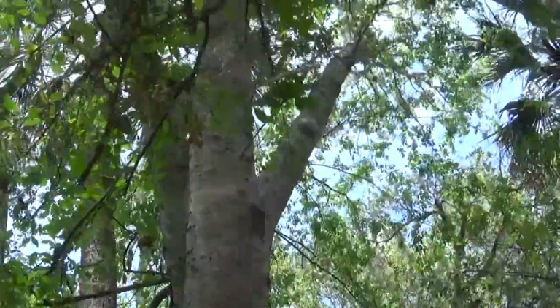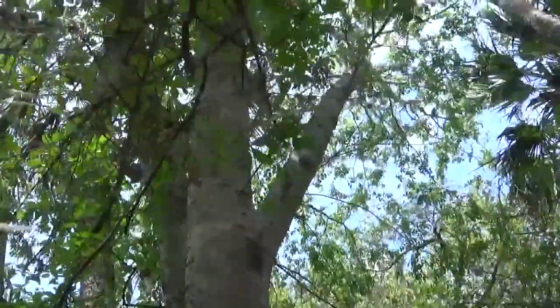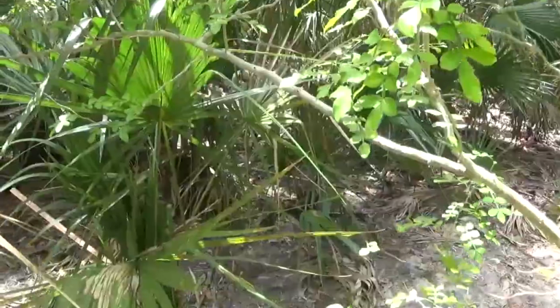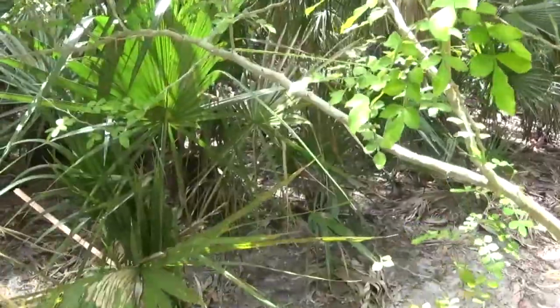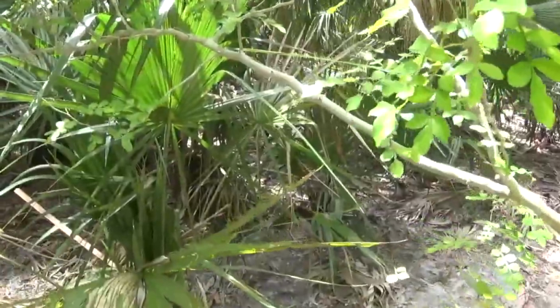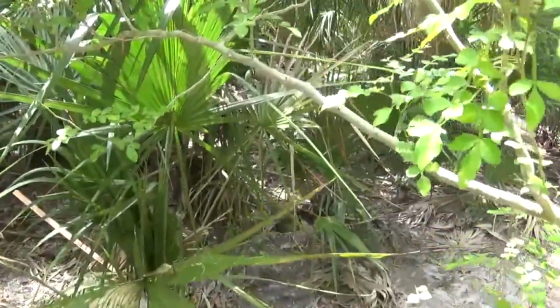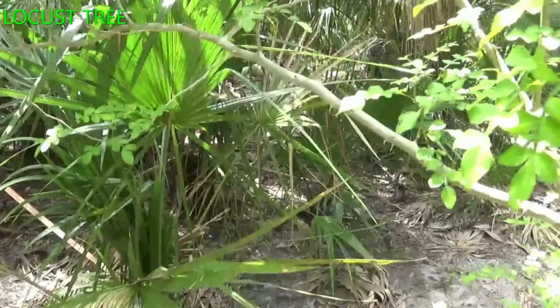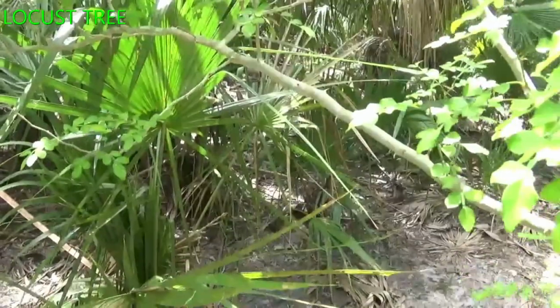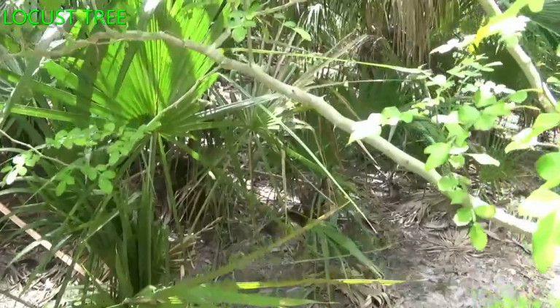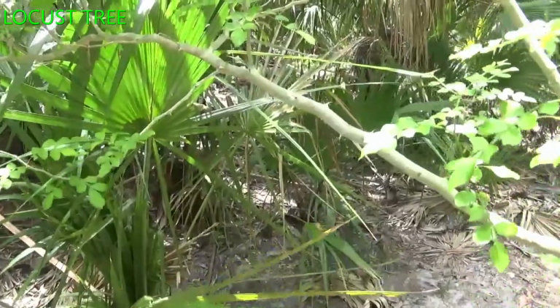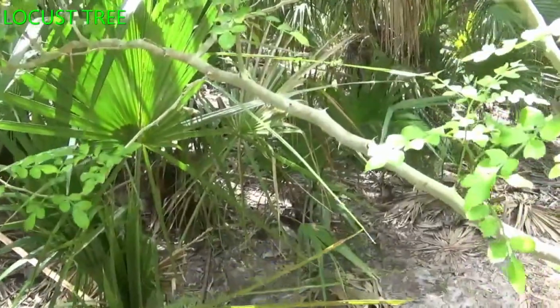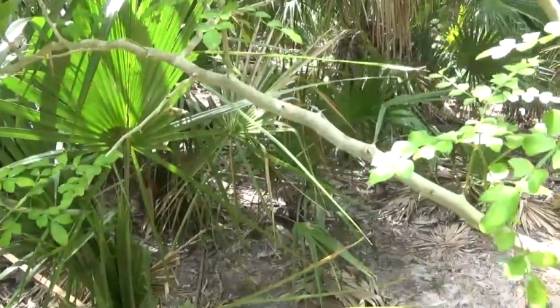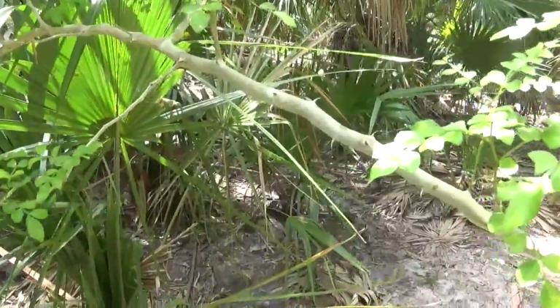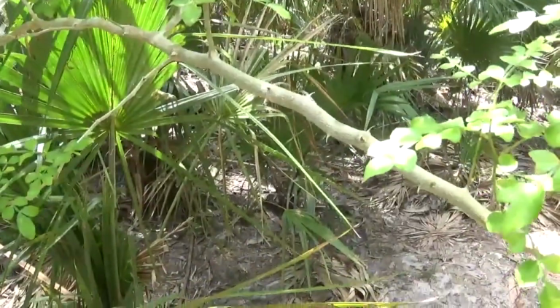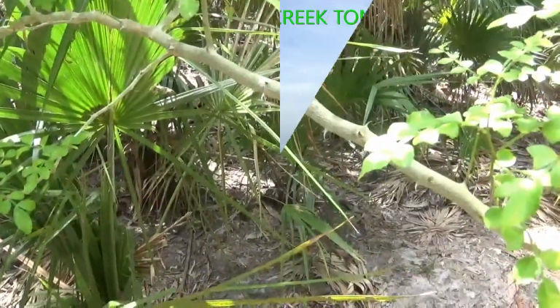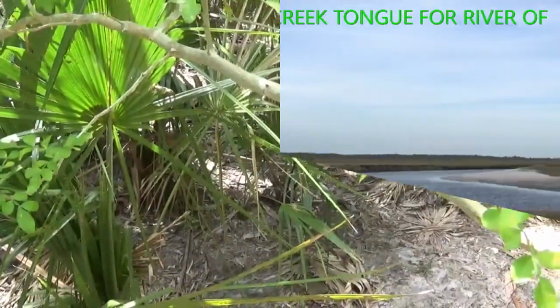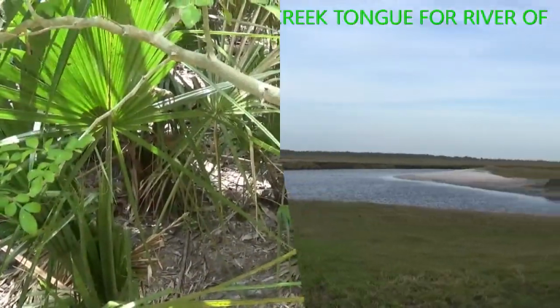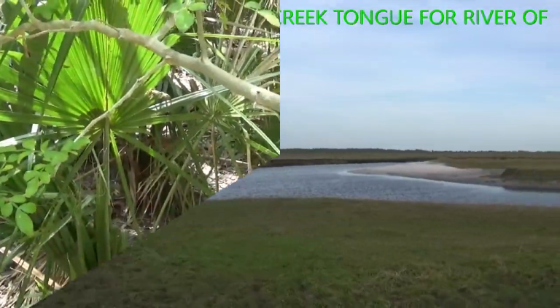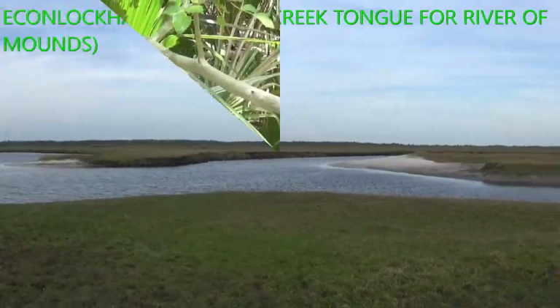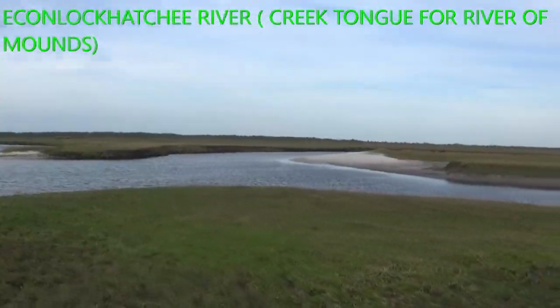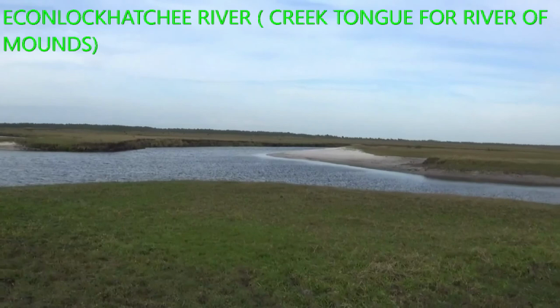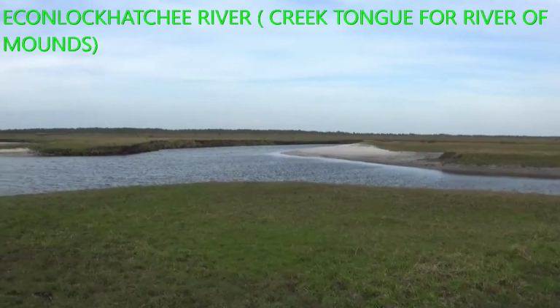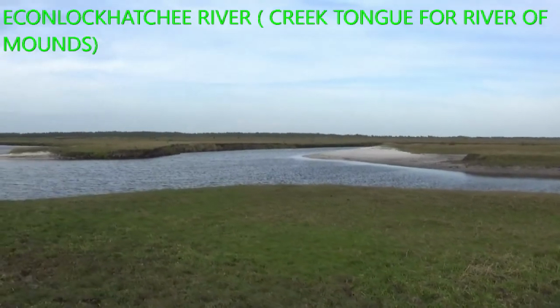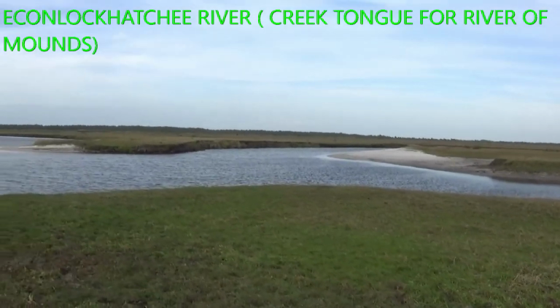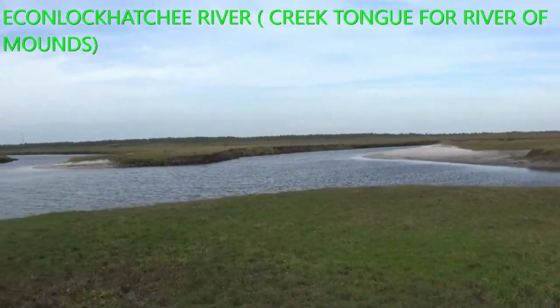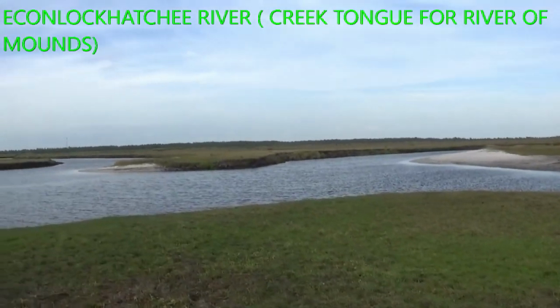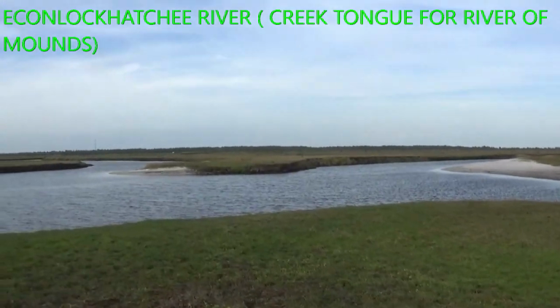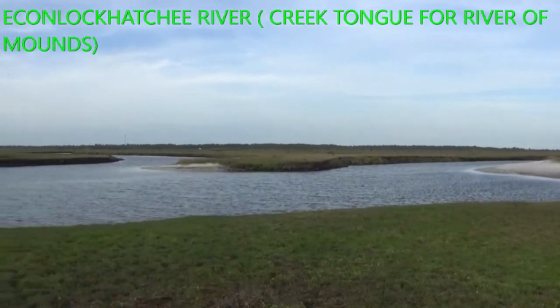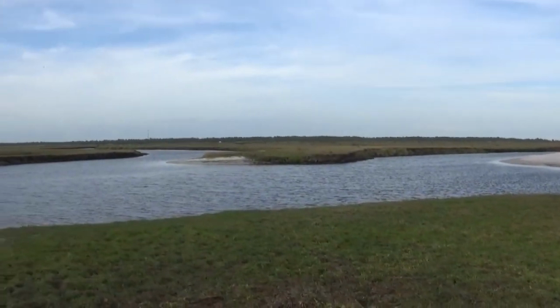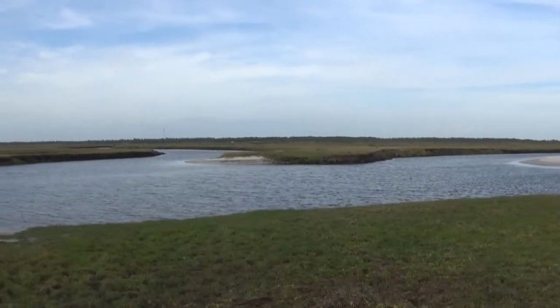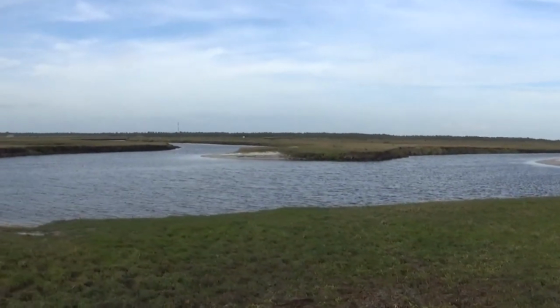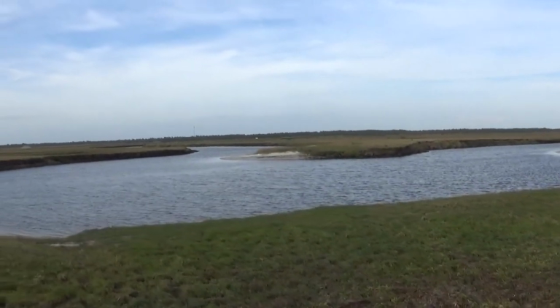It has these locust trees on it, which are quite painful when they prick me. There are also some kind of trees down on the ground.